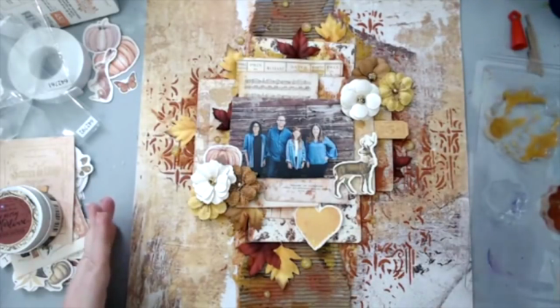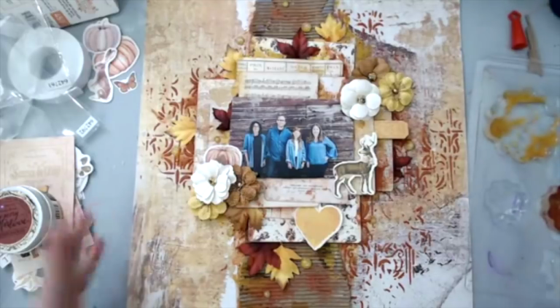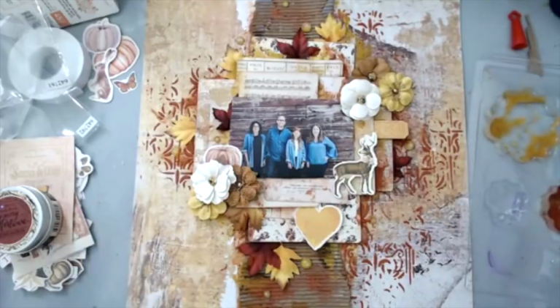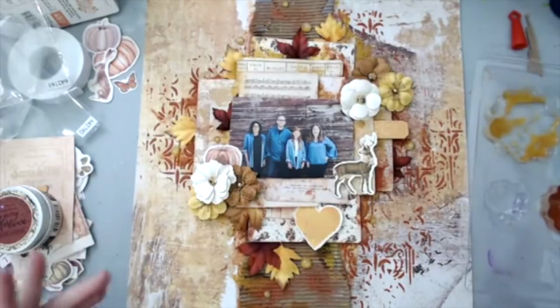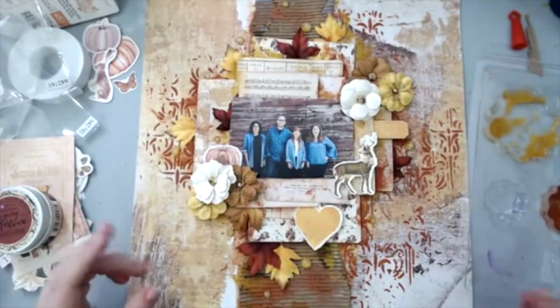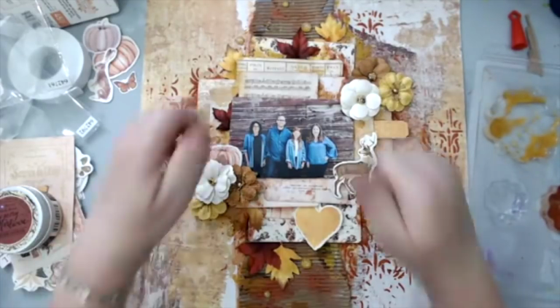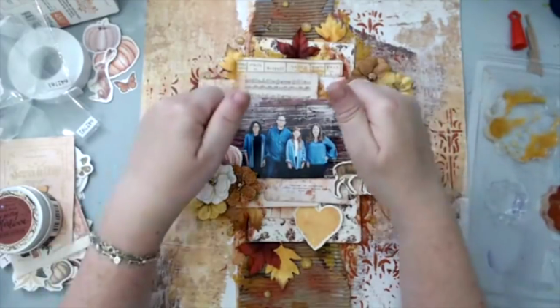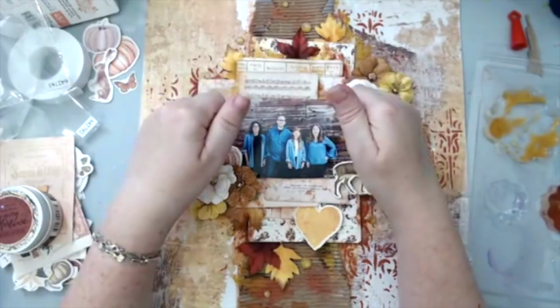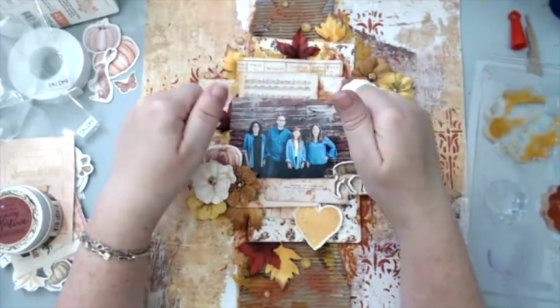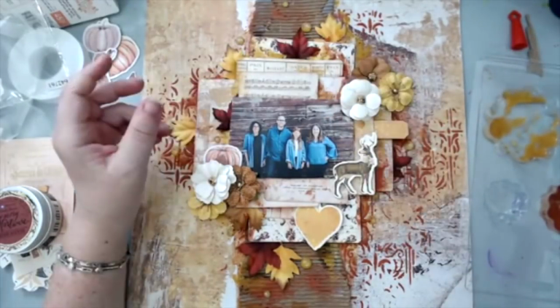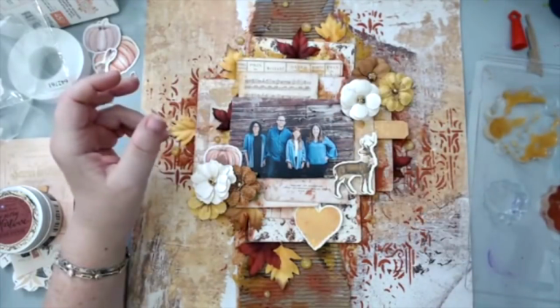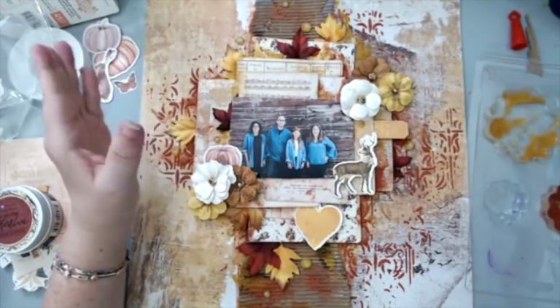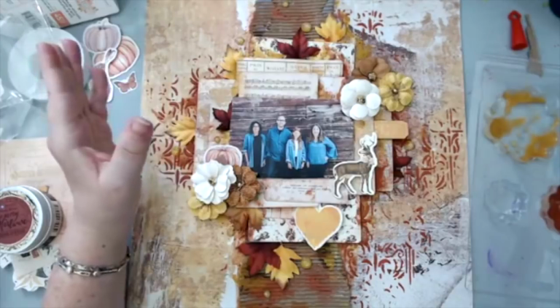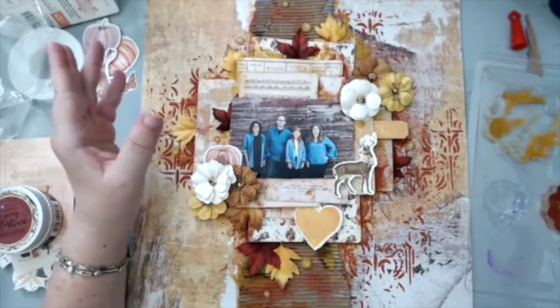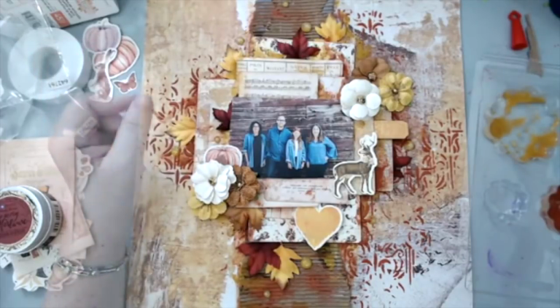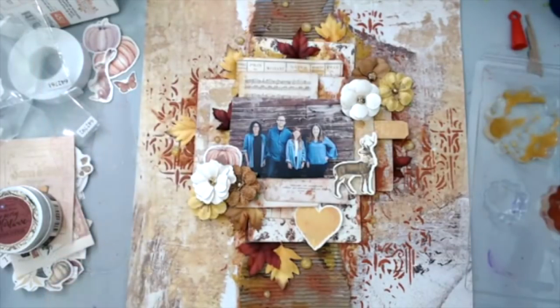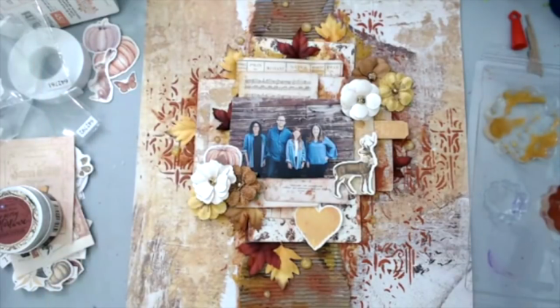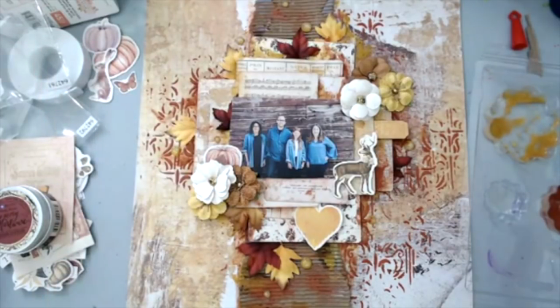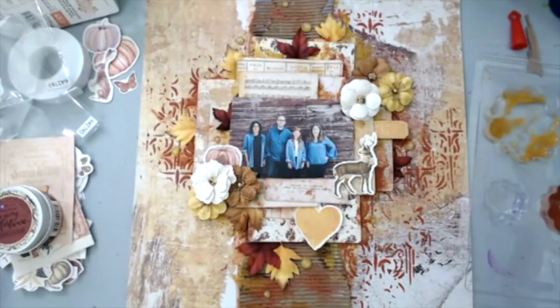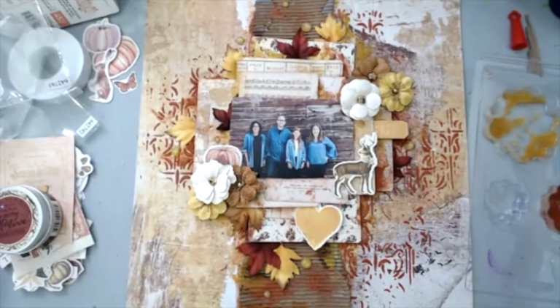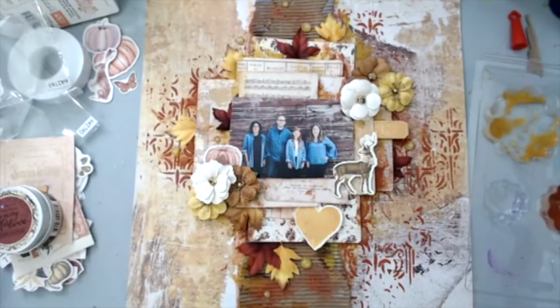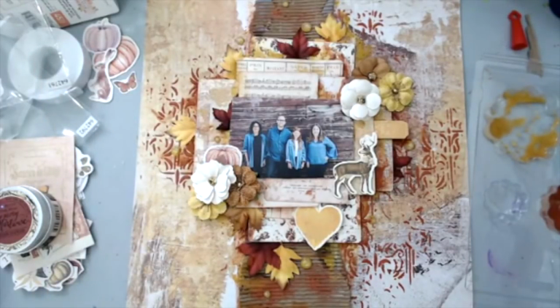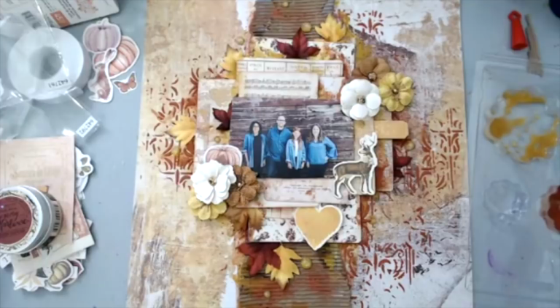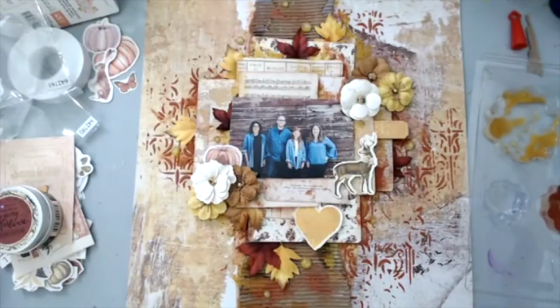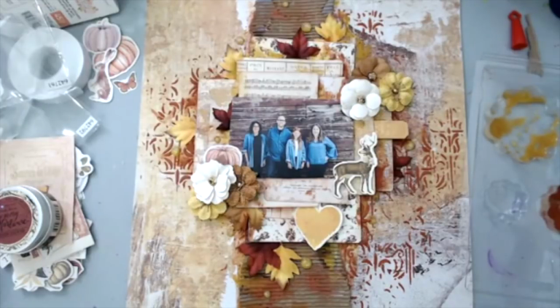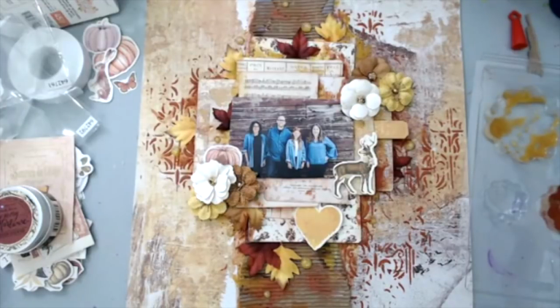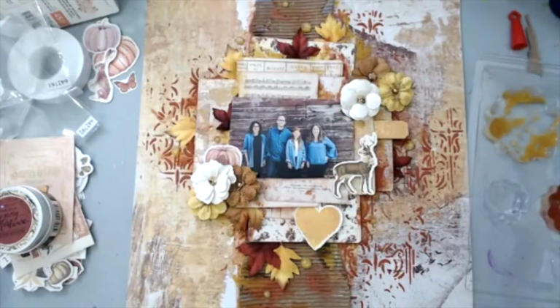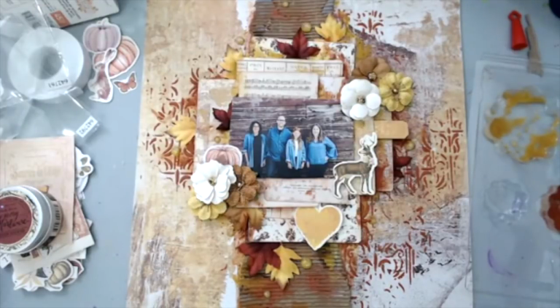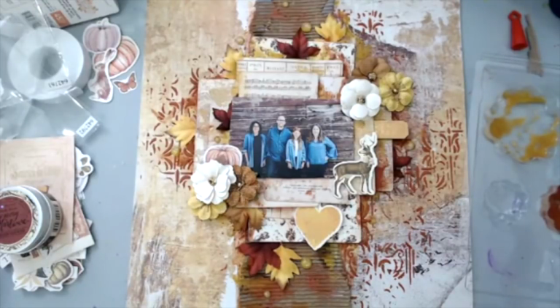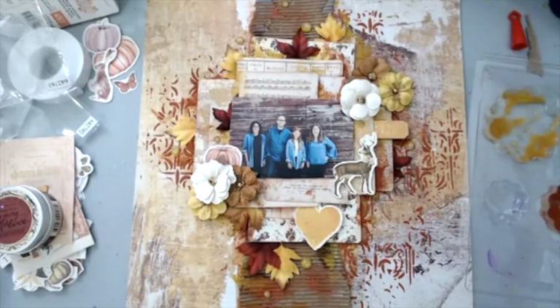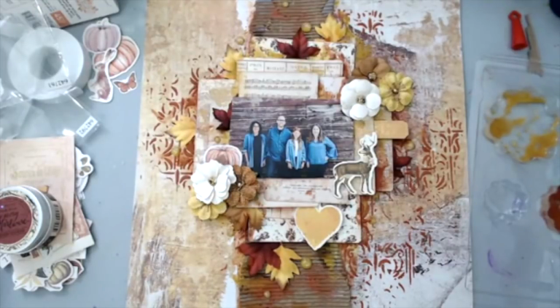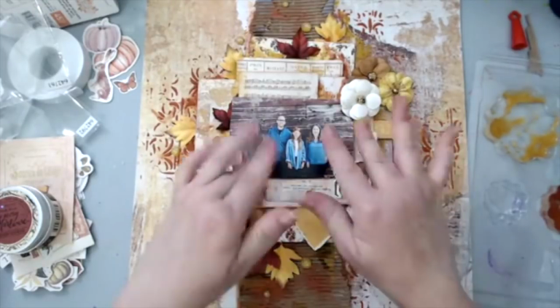If you like this video, please give it a thumbs up and share it with your friends on social media. I hope you enjoyed this - thank you so much everyone and have an amazing day, bye everyone!